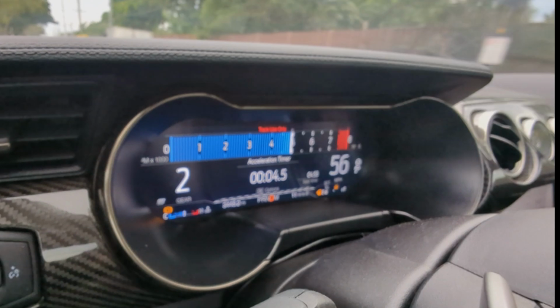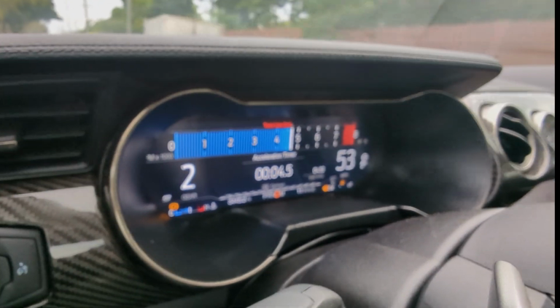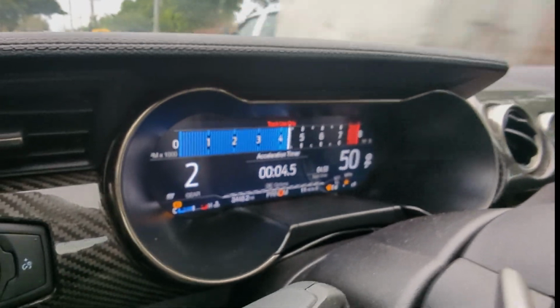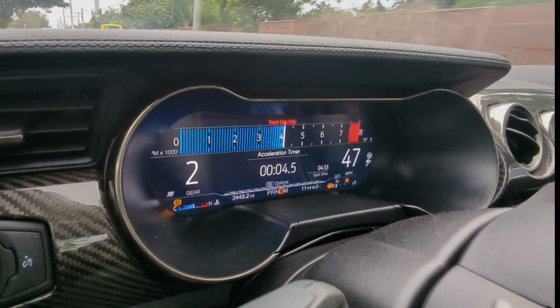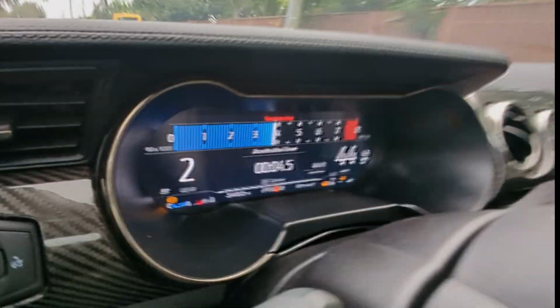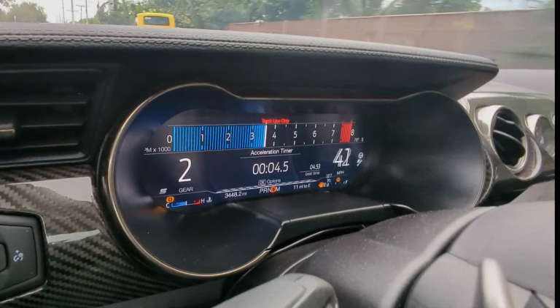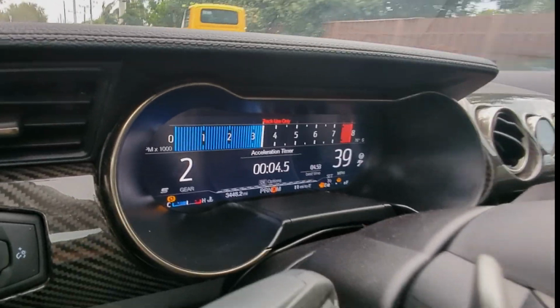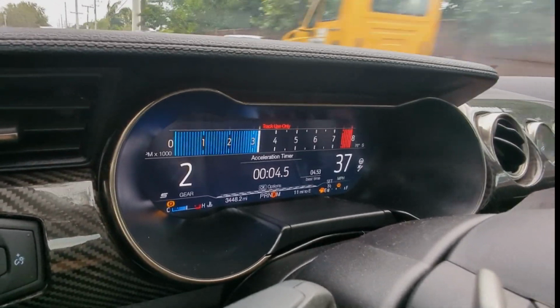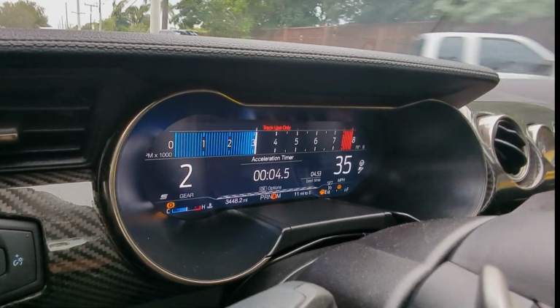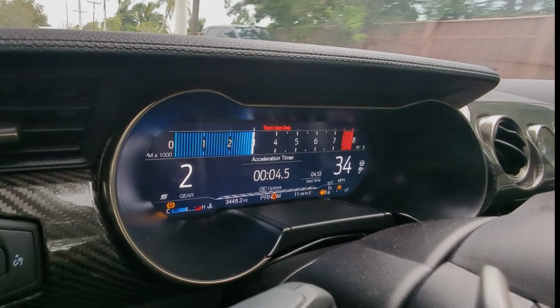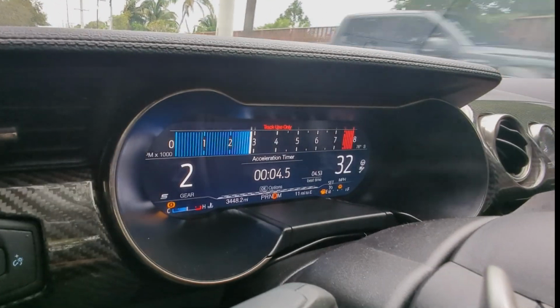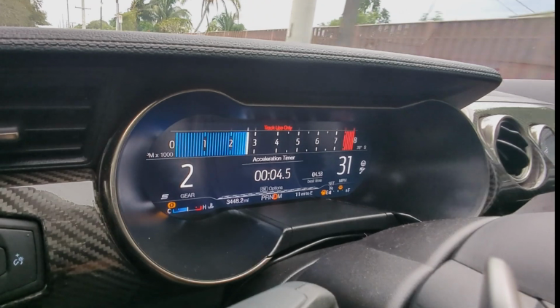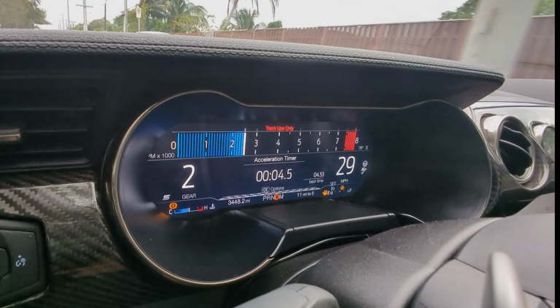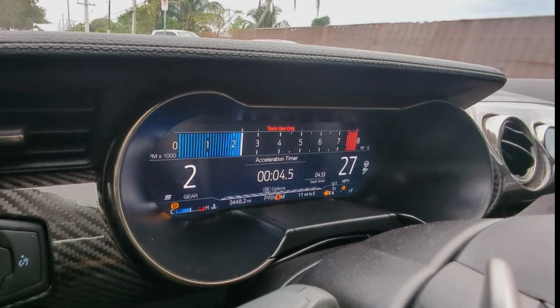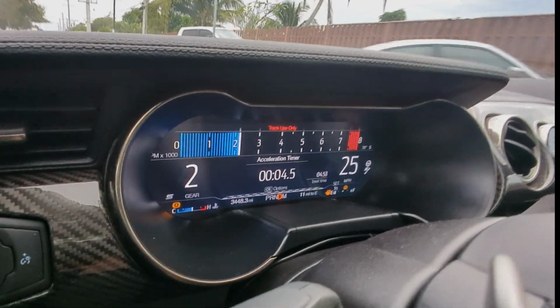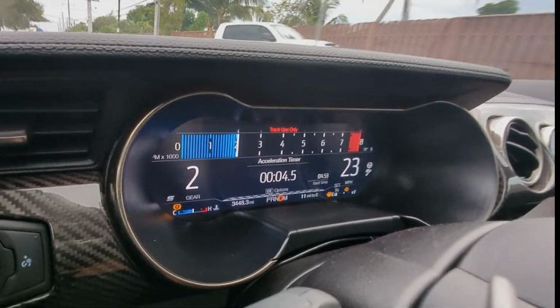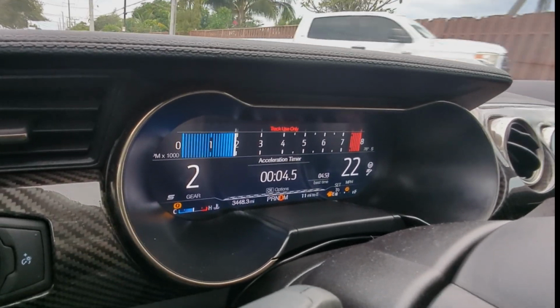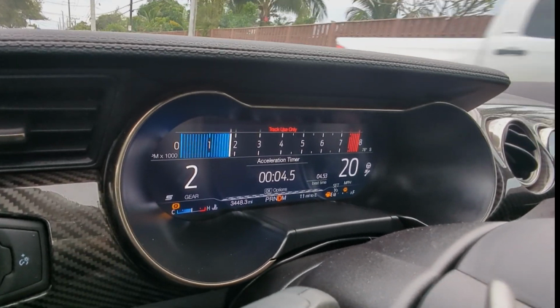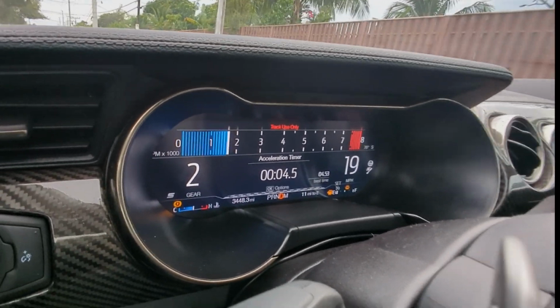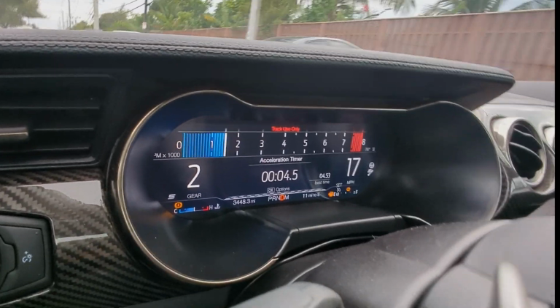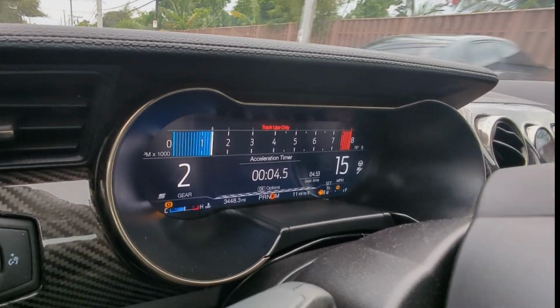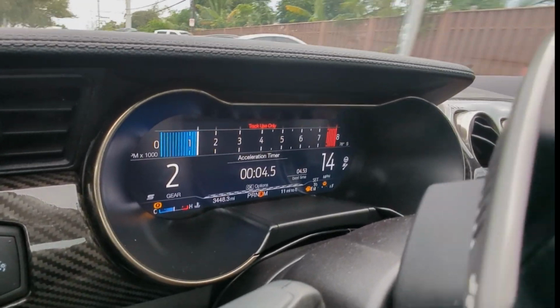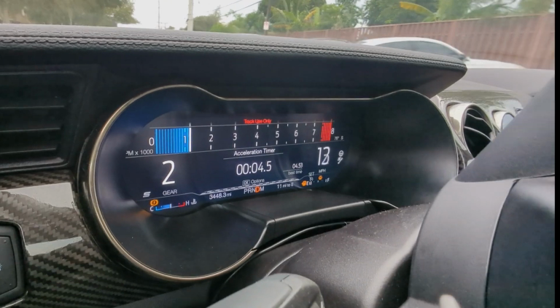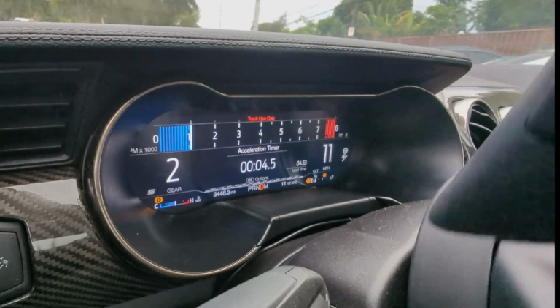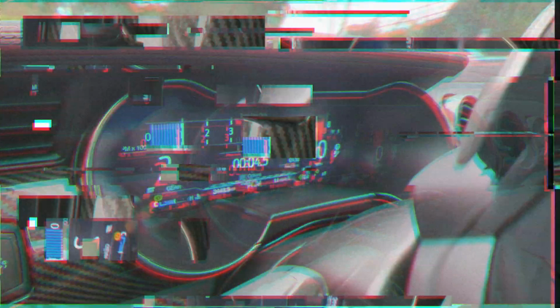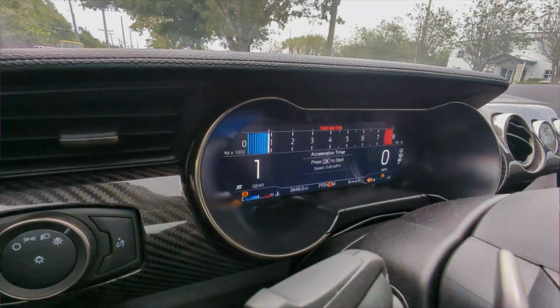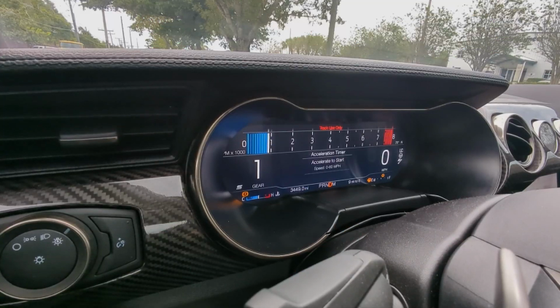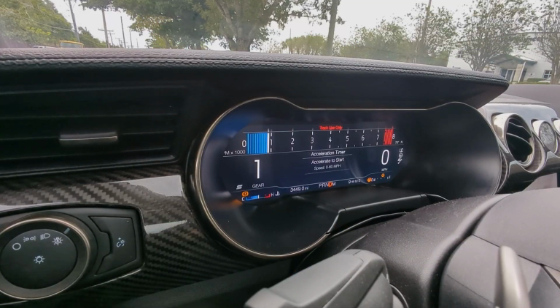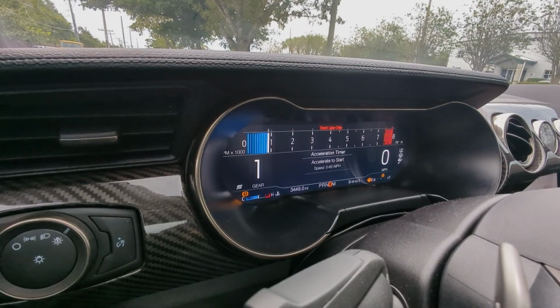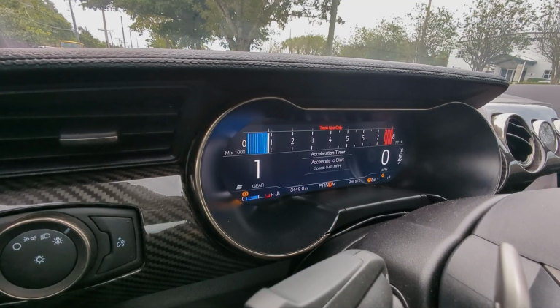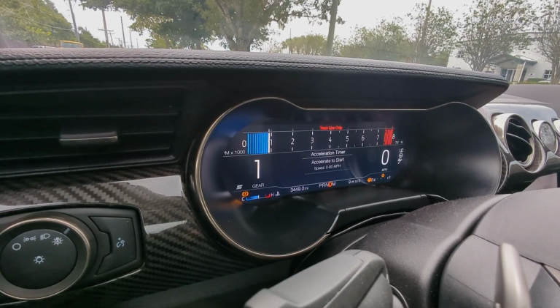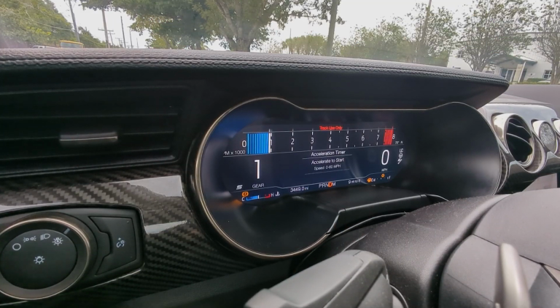4.5 seconds — pretty good, but the car is supposed to do a low three-second run. Stock, I don't think it would do that on this road. Alright, we have it set at thirty-five percent power now. Let's see how she does.